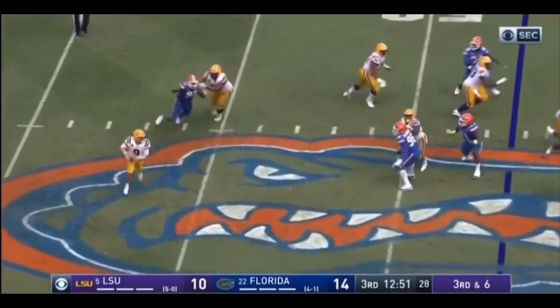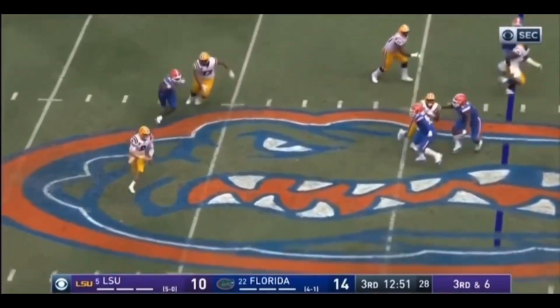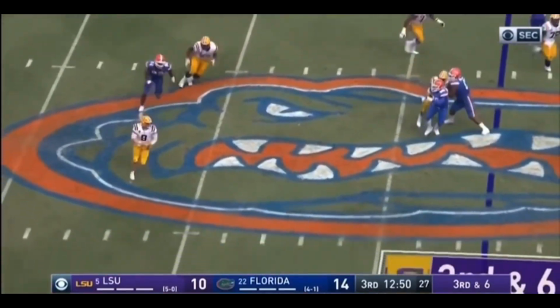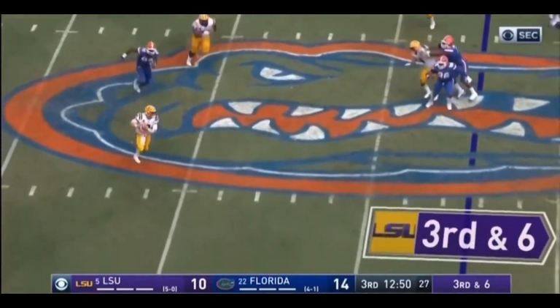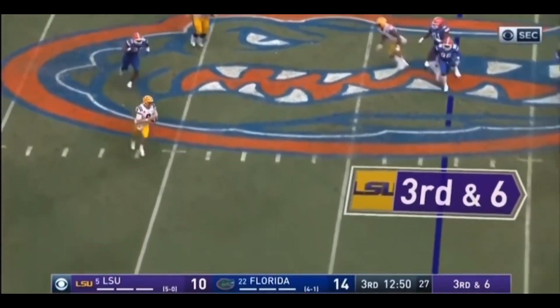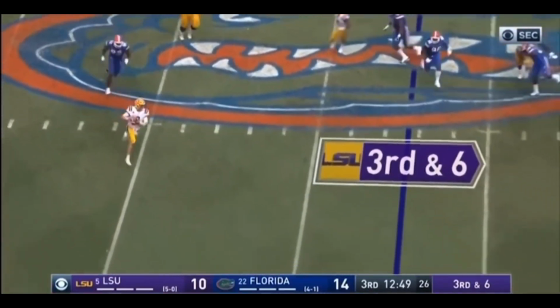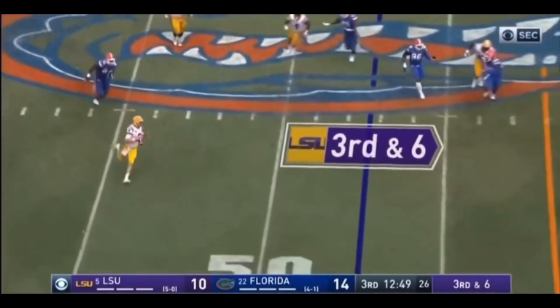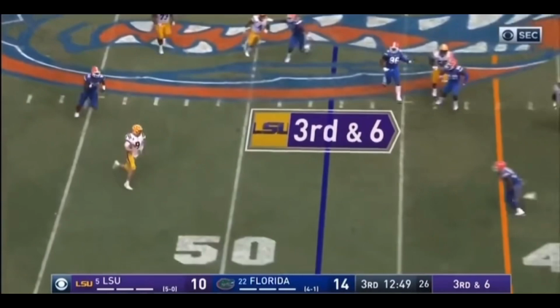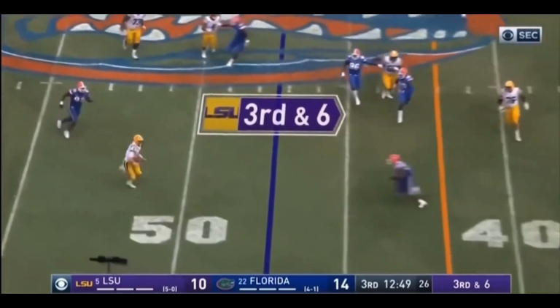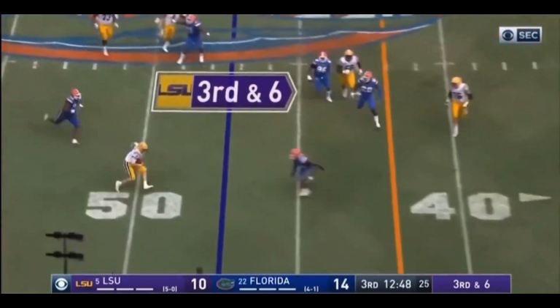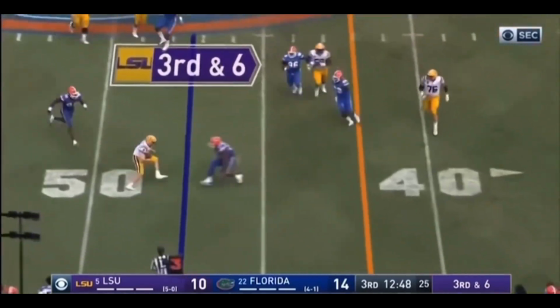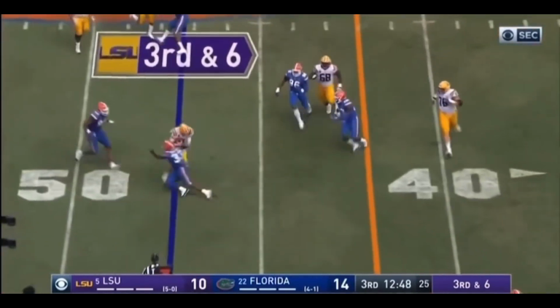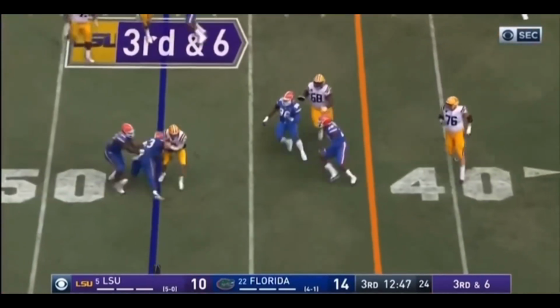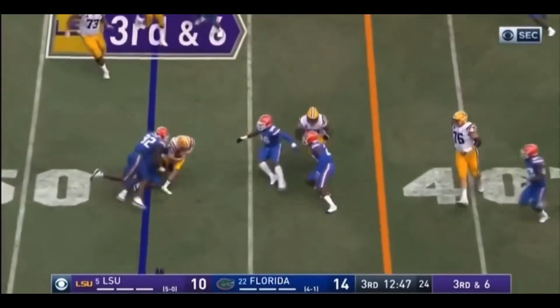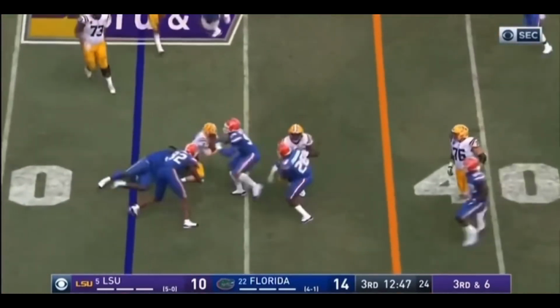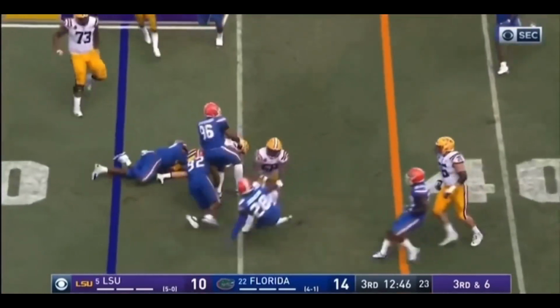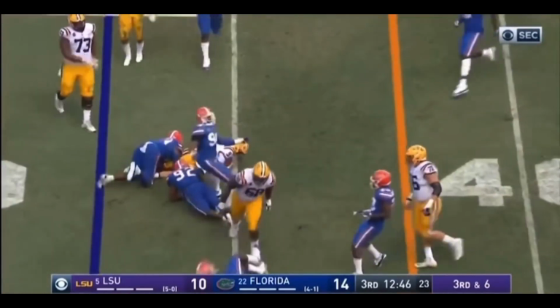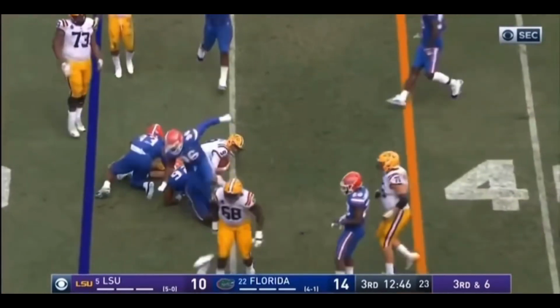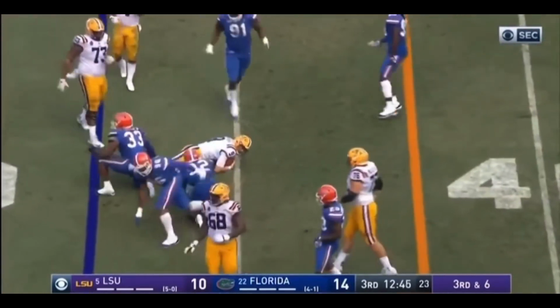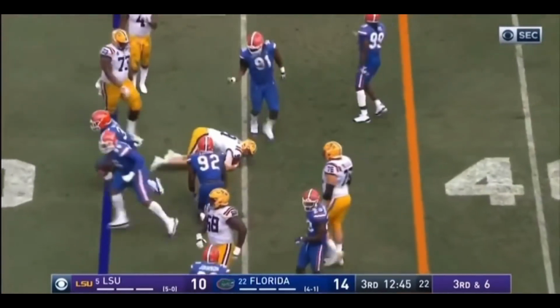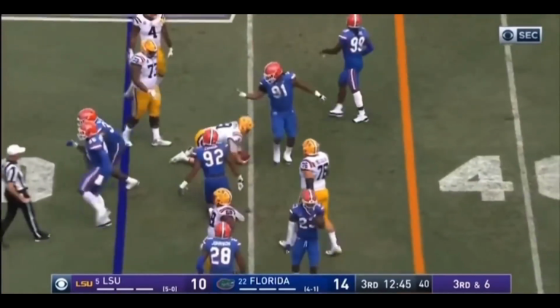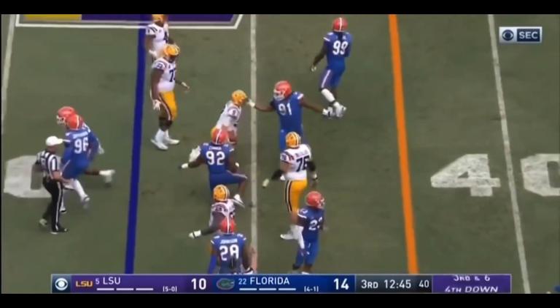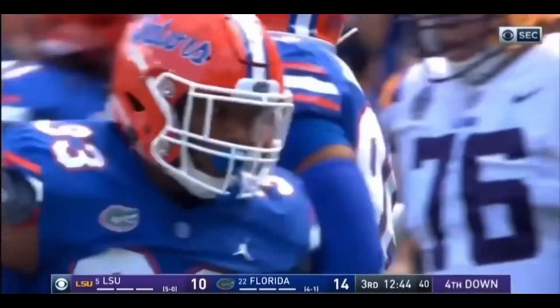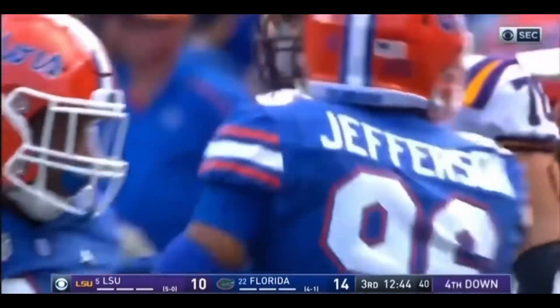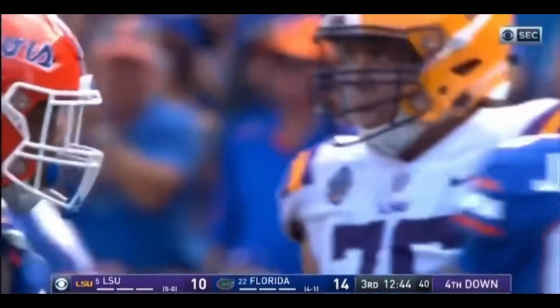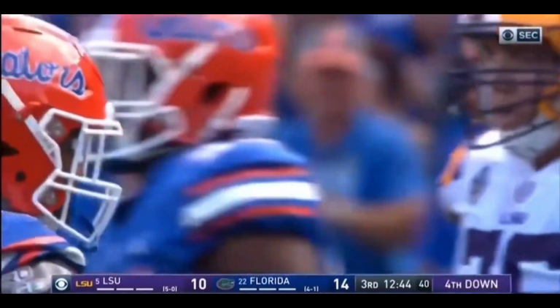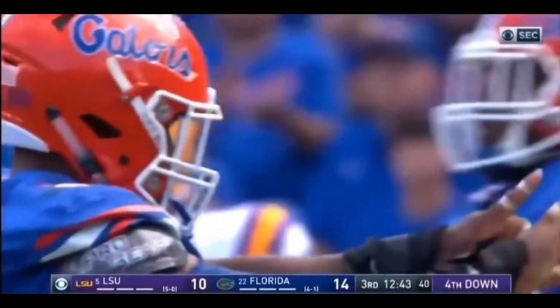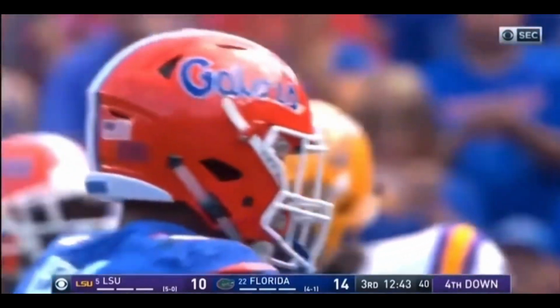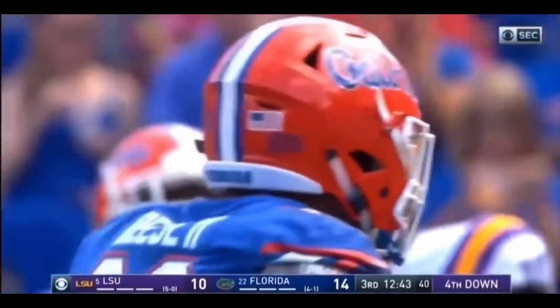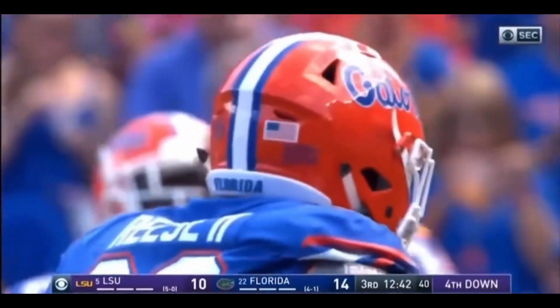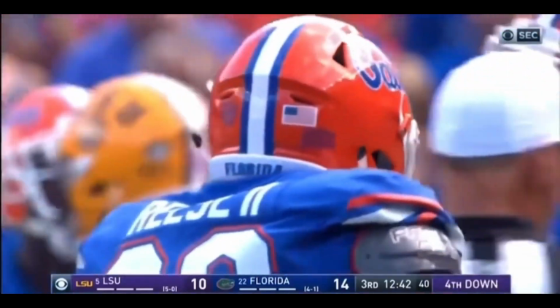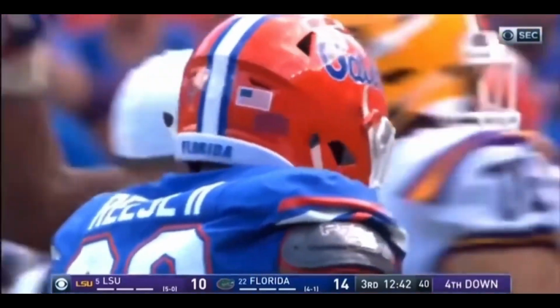Burrow. Here comes that backside pressure again. He feels it. But he's going to run with it. And he's not going to get there. Nice job by David Reese again. That's that speed on defense.